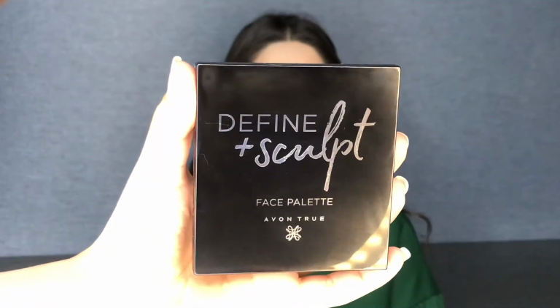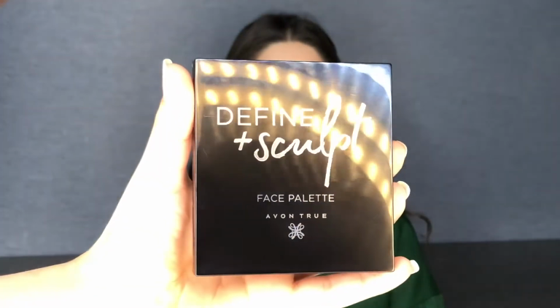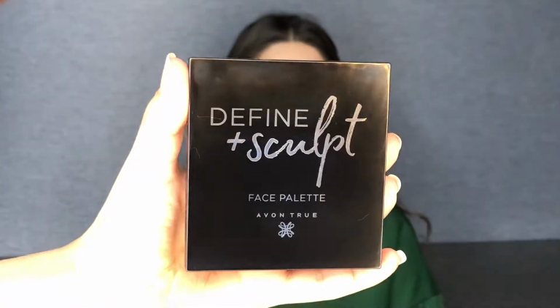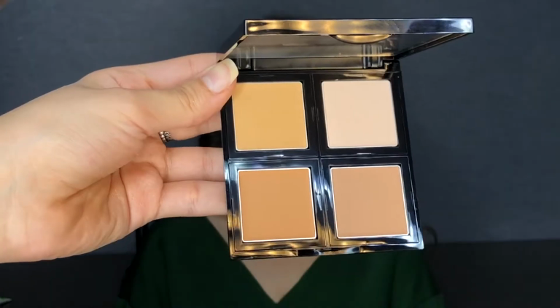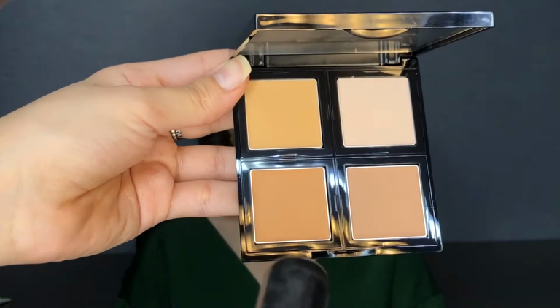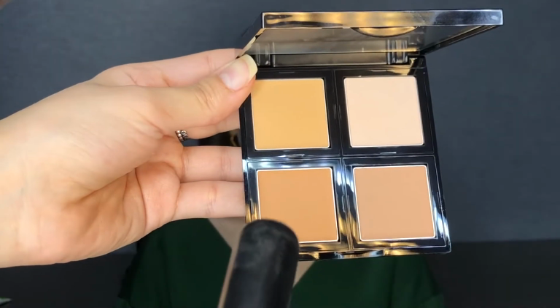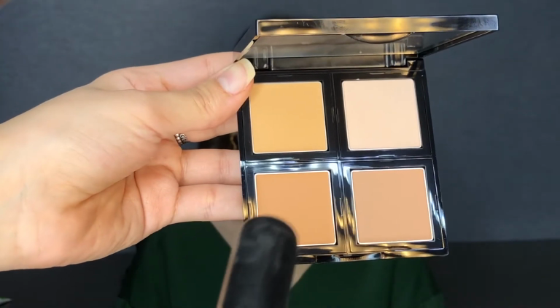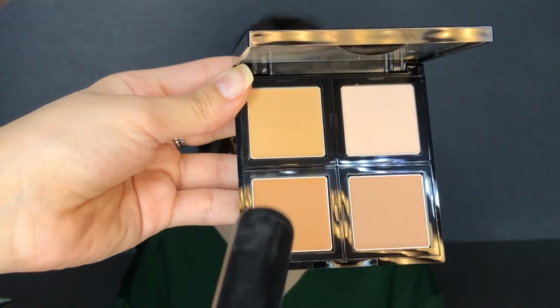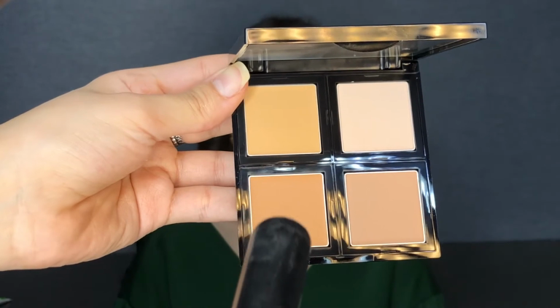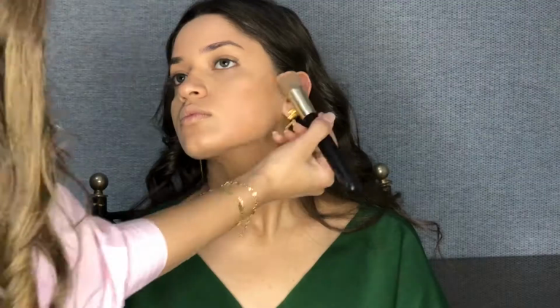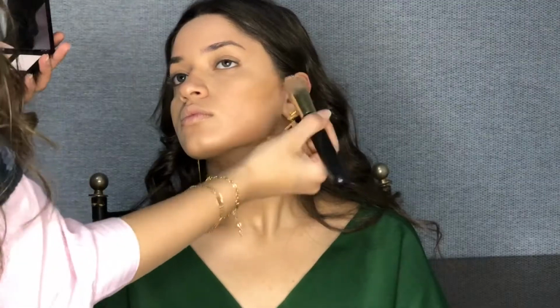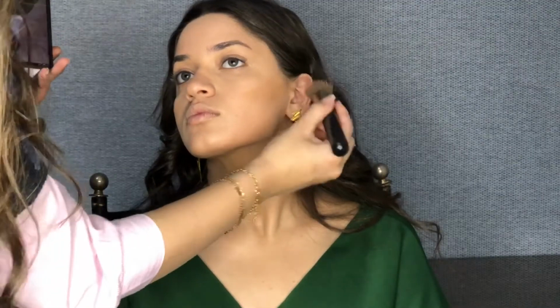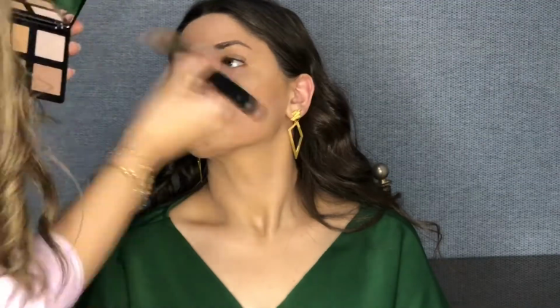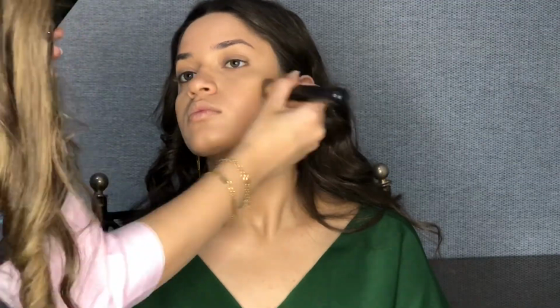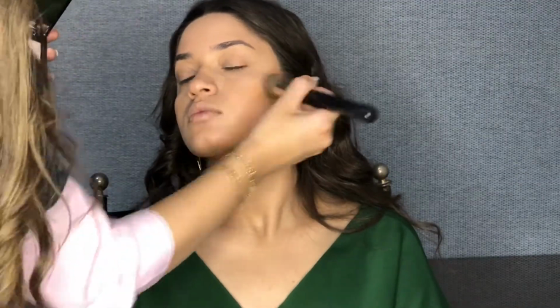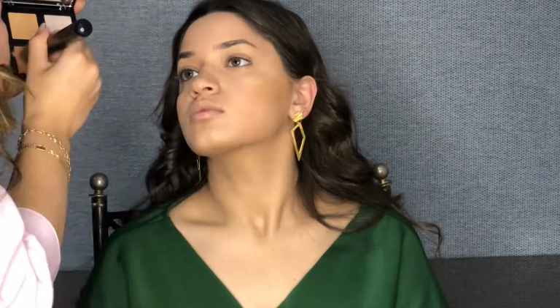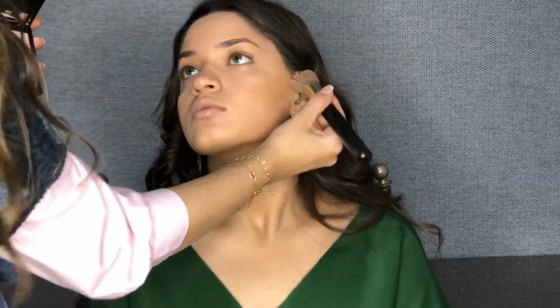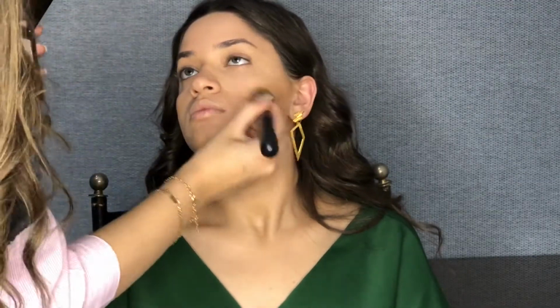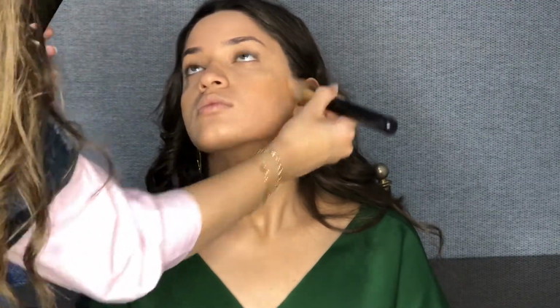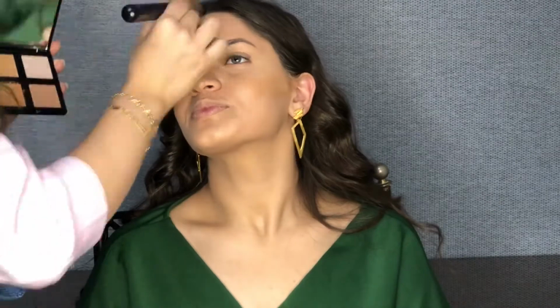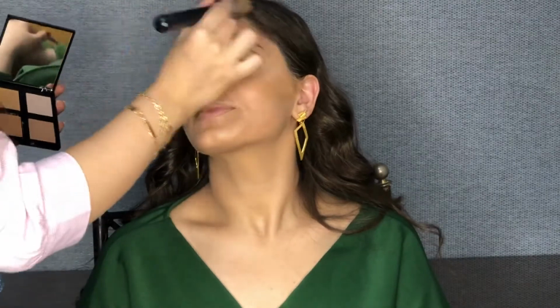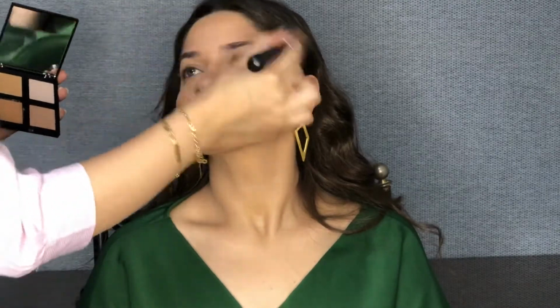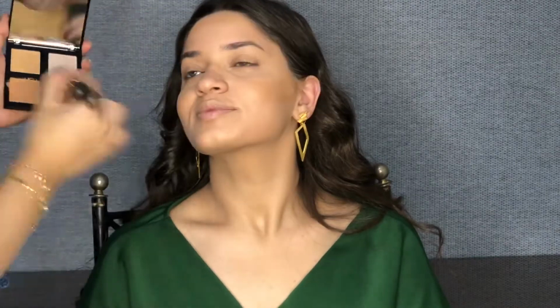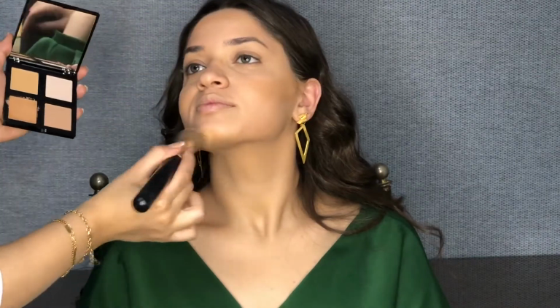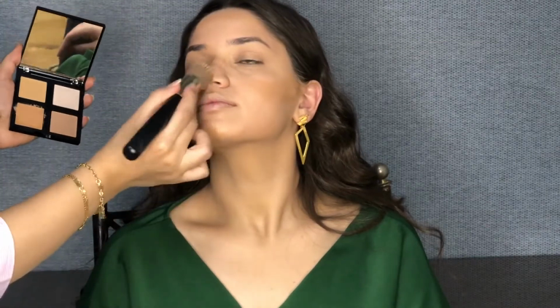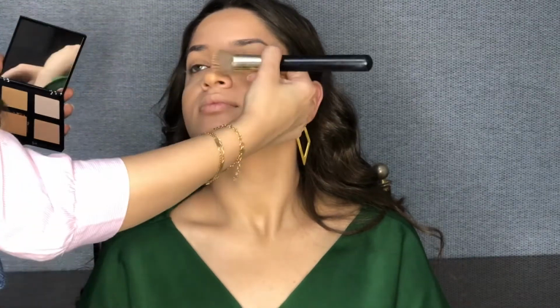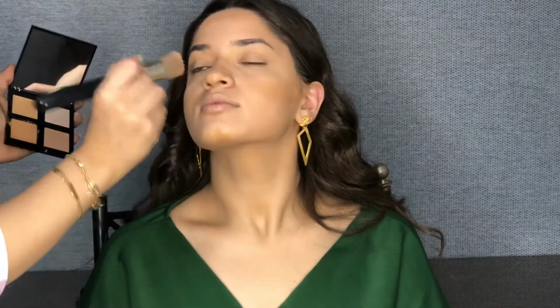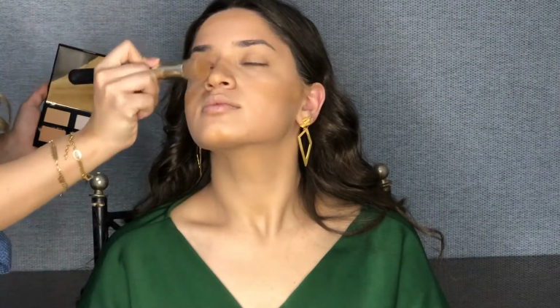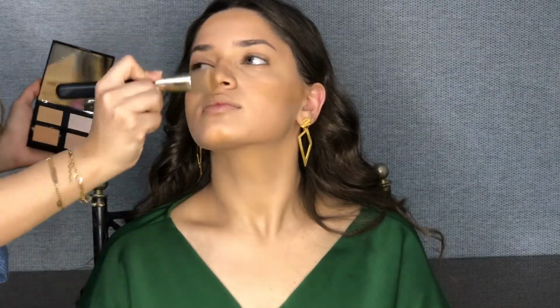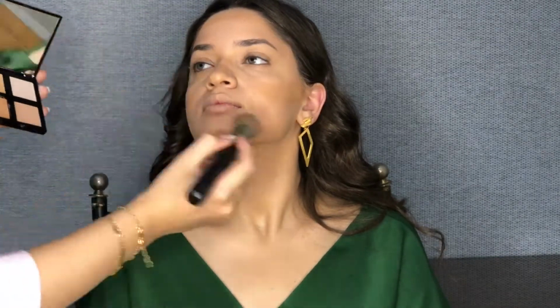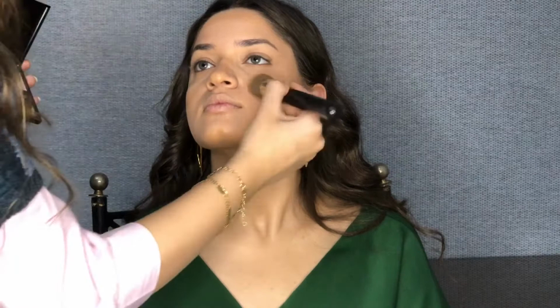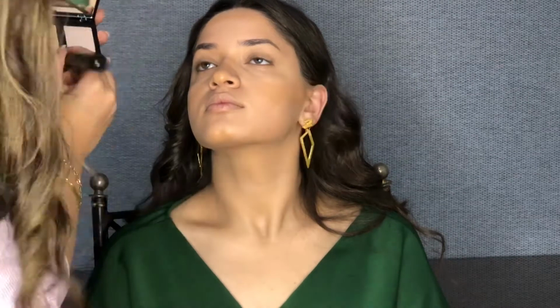After that, I'm going to use the Contour Palette, which is creamy. I'm going to use shade D and put it under the cheekbones, the jawline, the nose, and the chin. Then I'm going to do a good blending with the Beauty Blender.